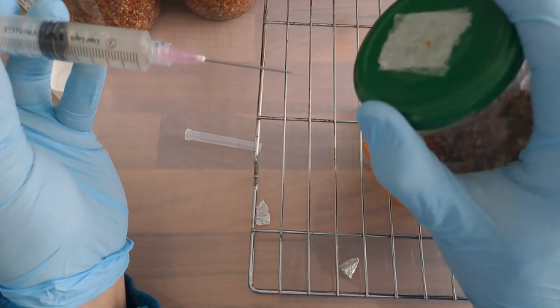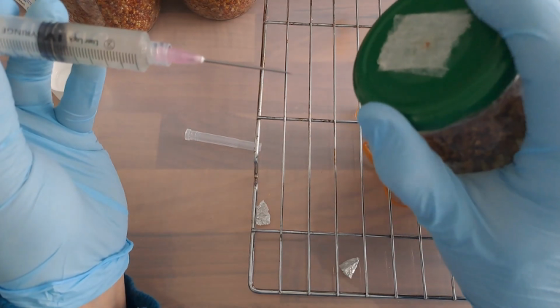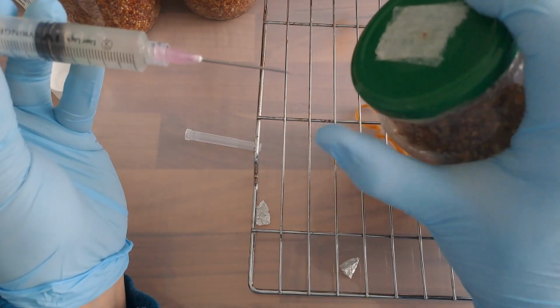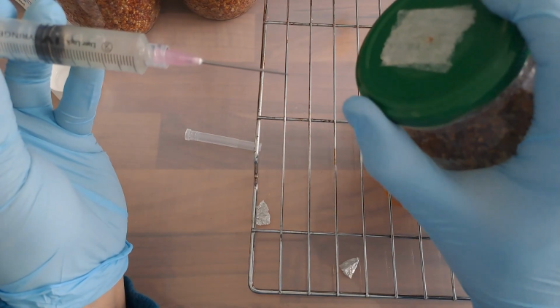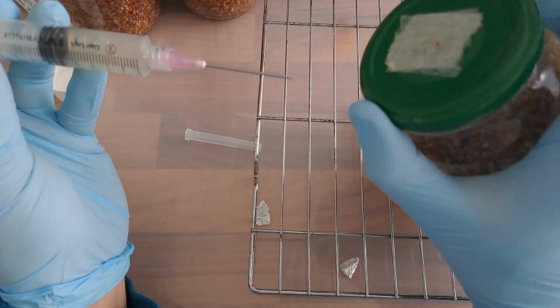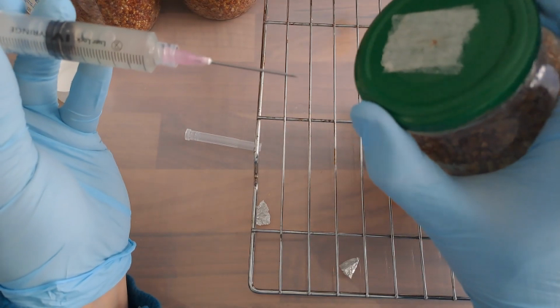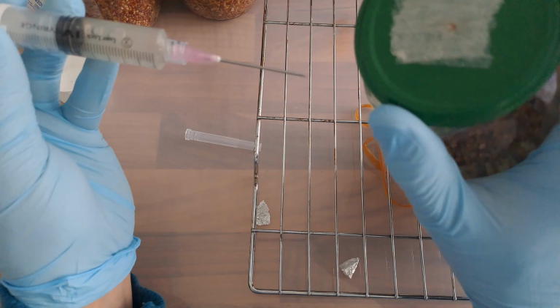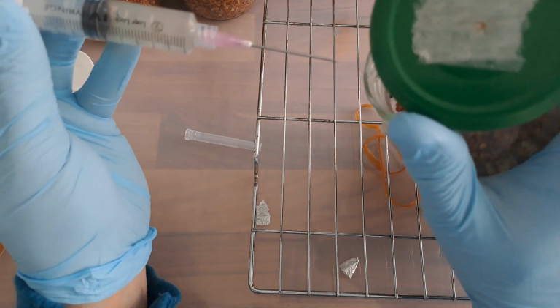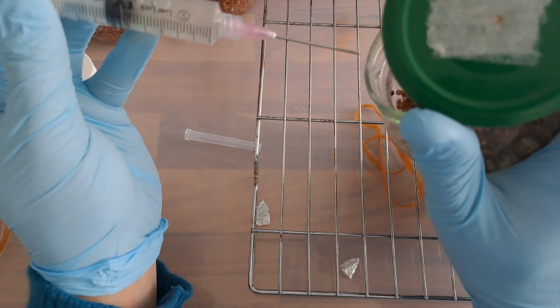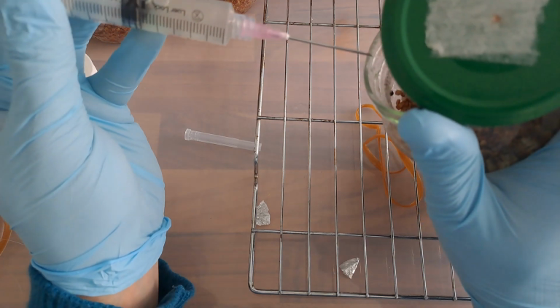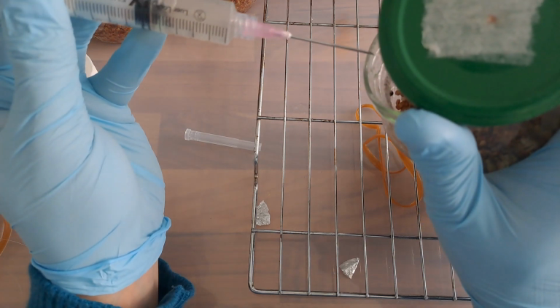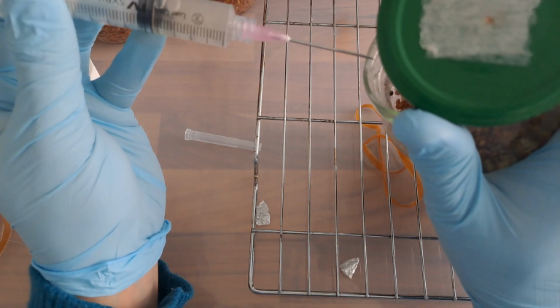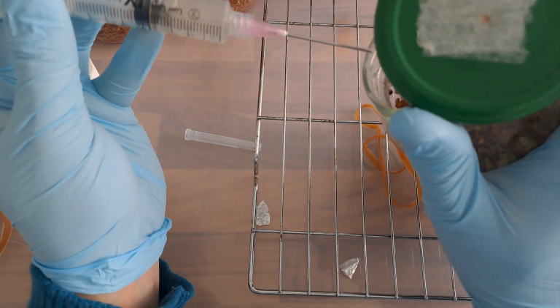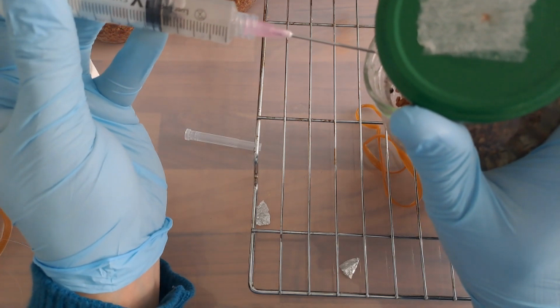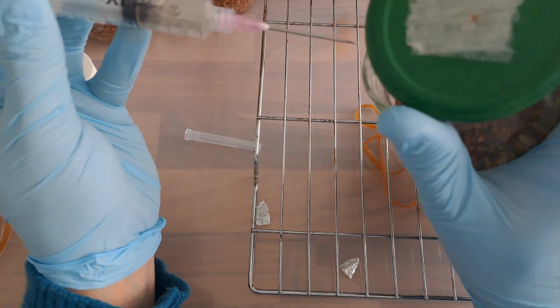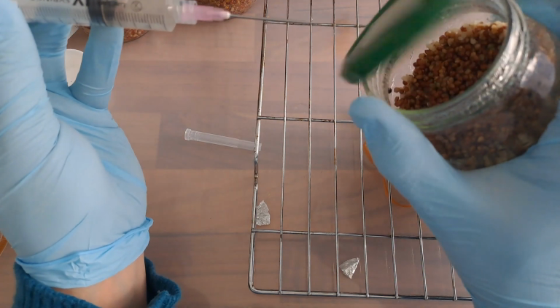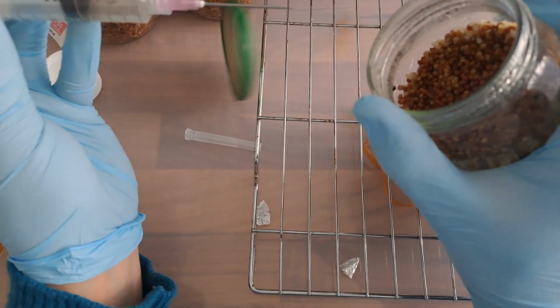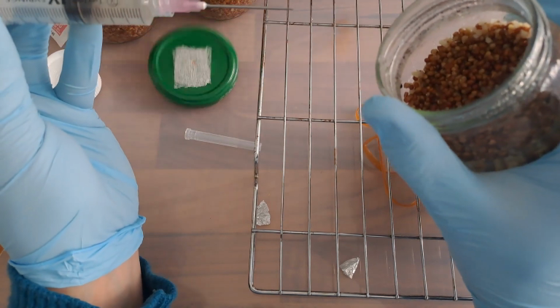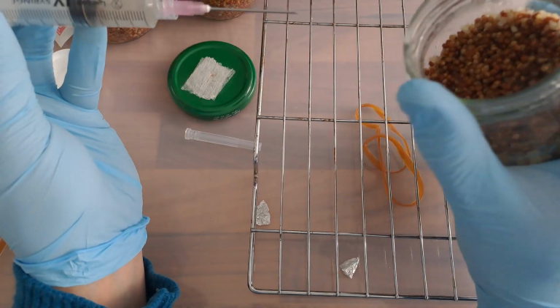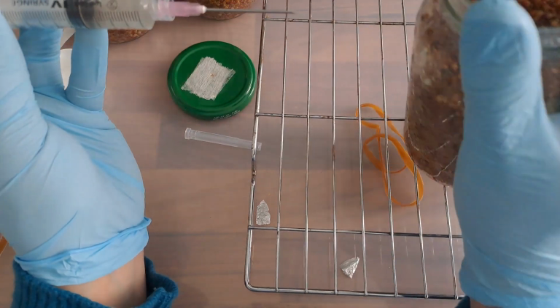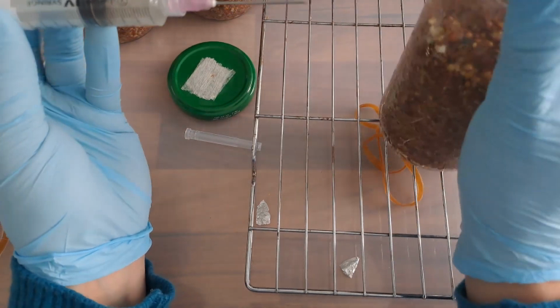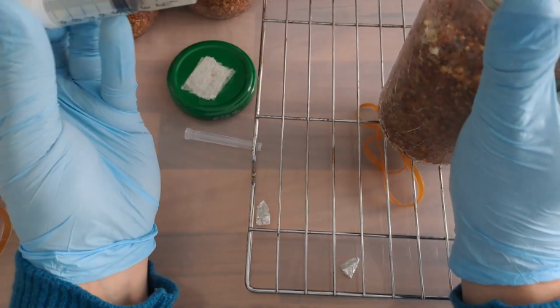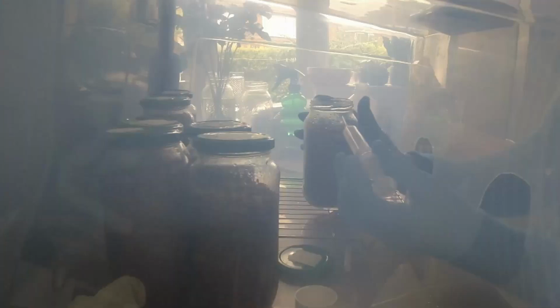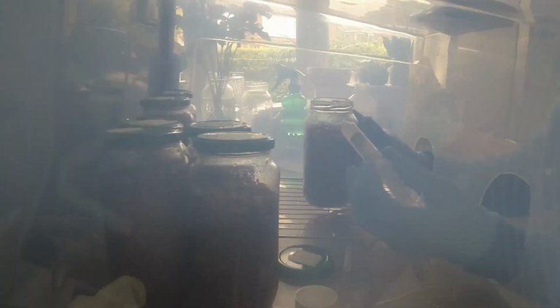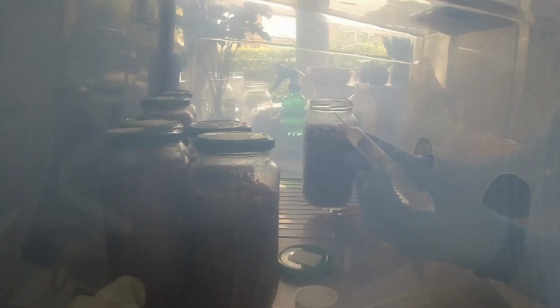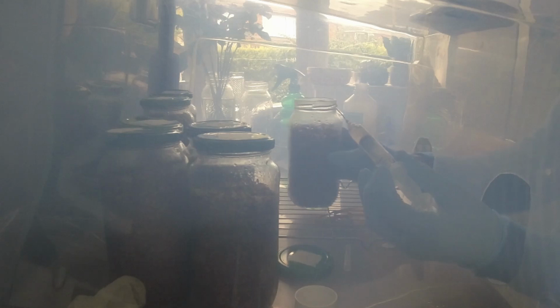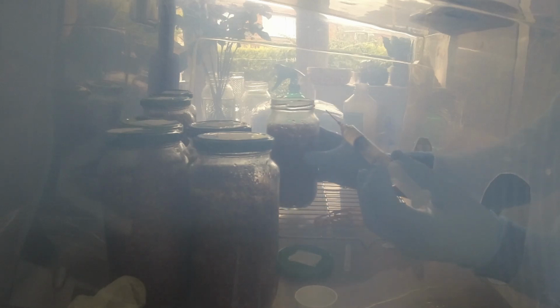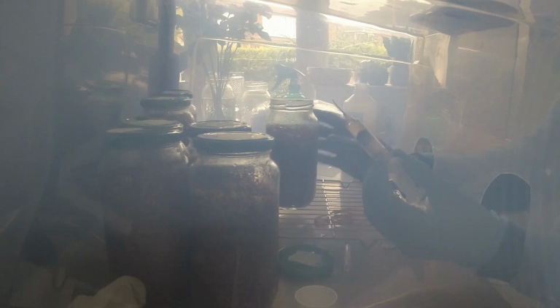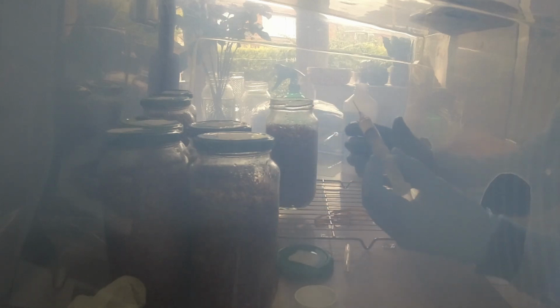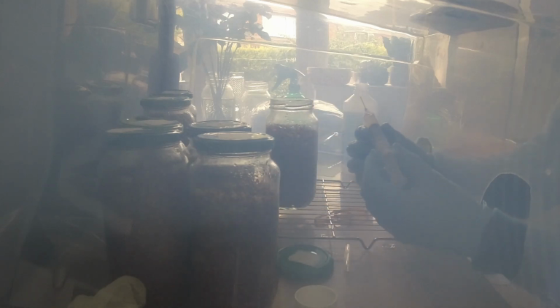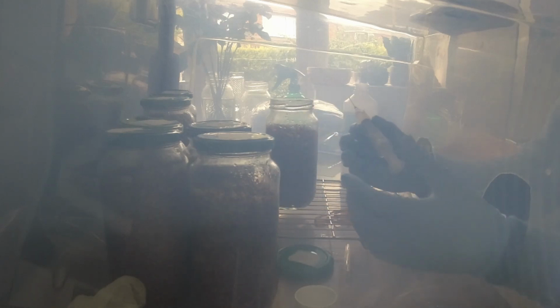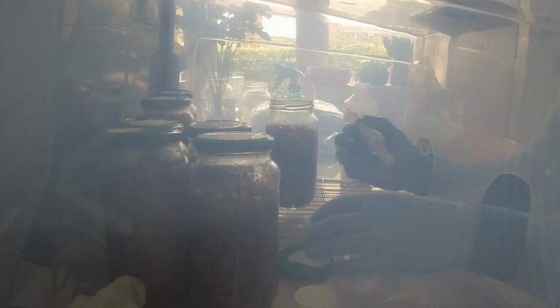You'll see I drop a jar lid here, which is a perfect example of why you should loosen all of your jar lids with both hands before you start the inoculation.